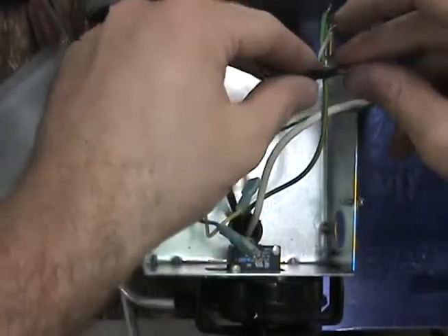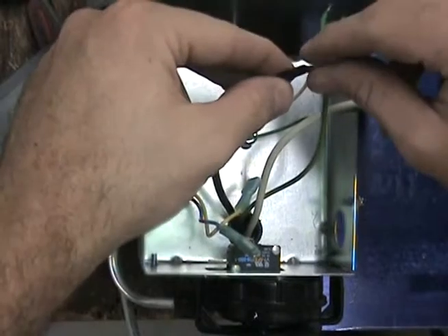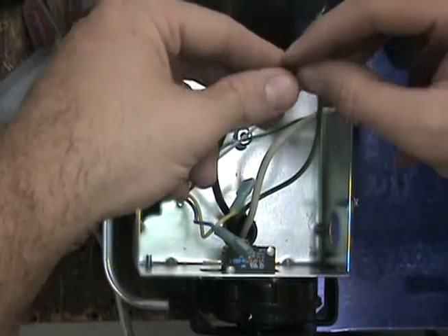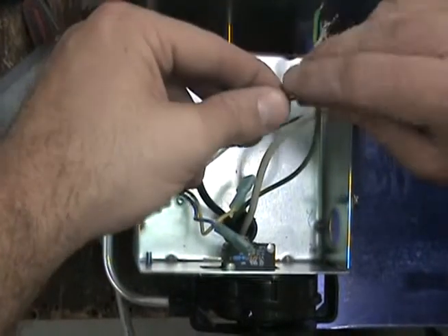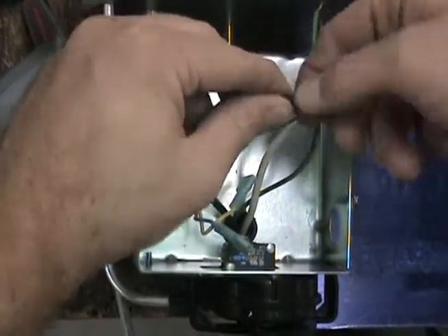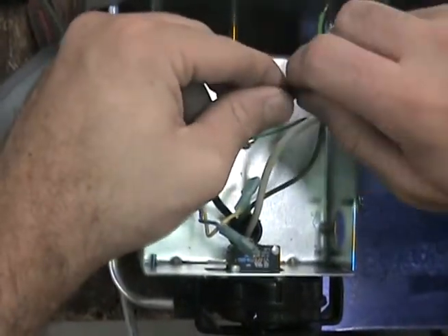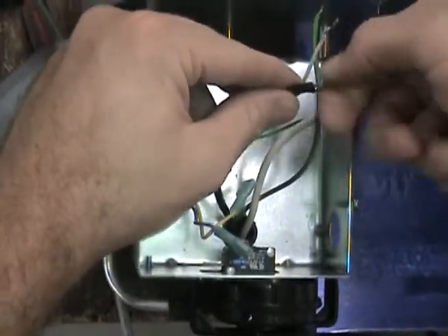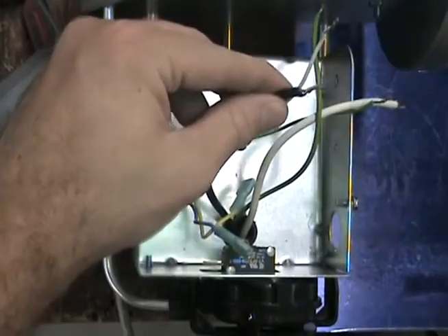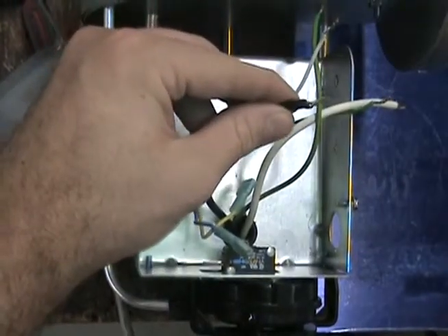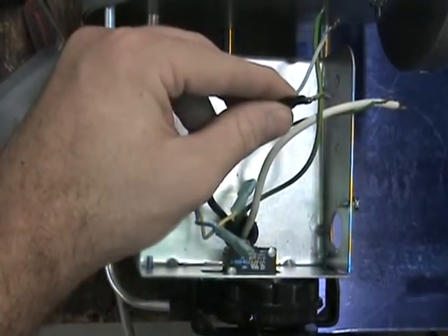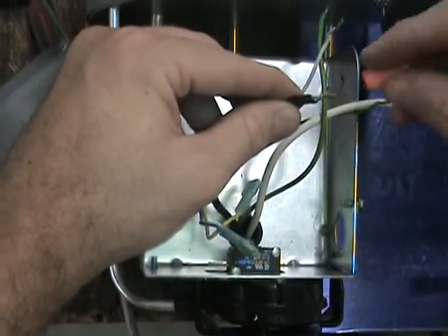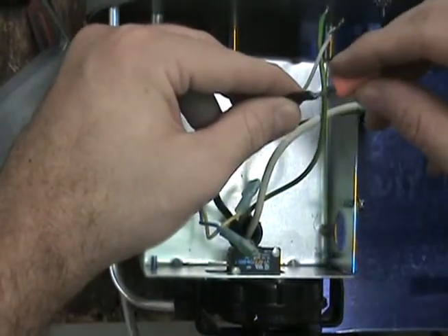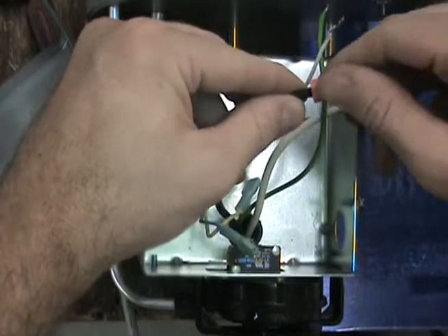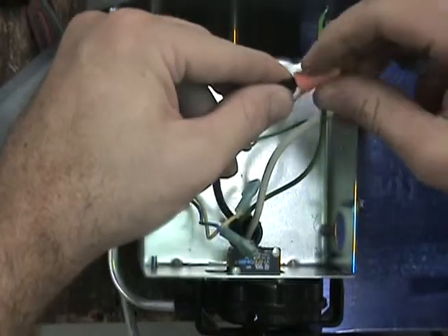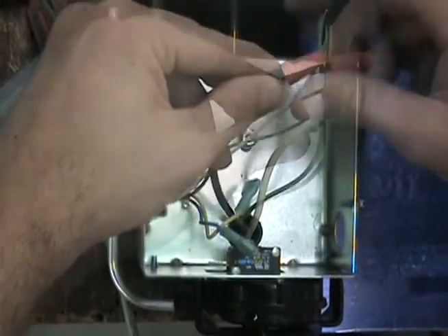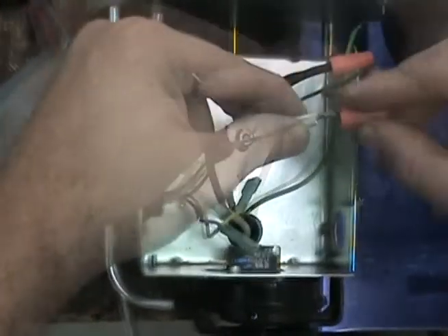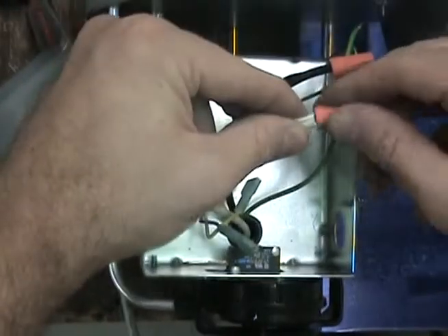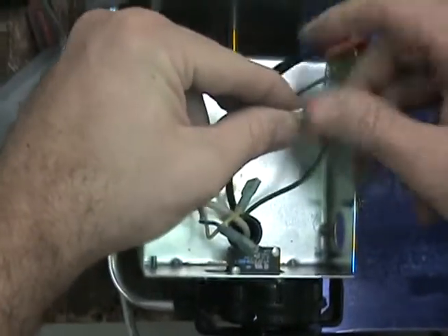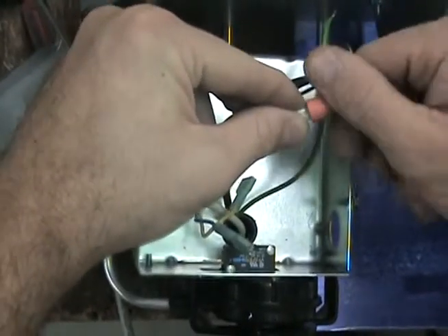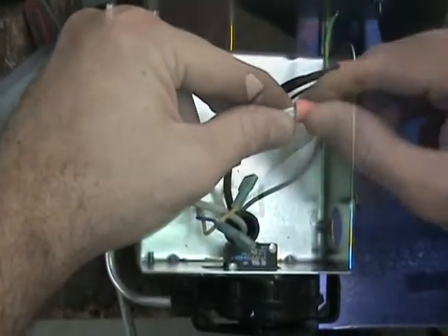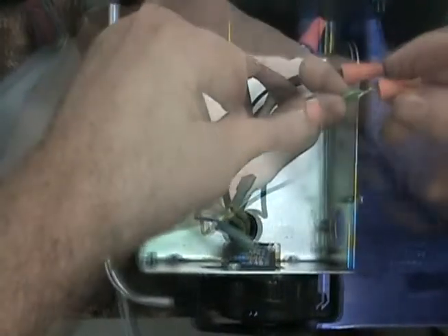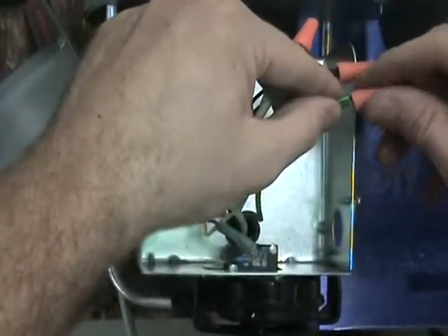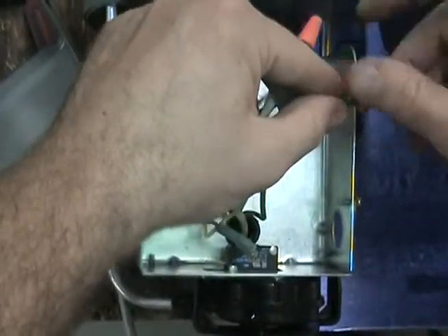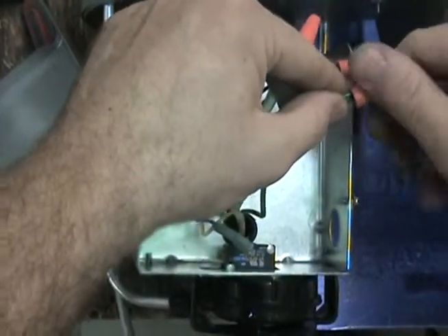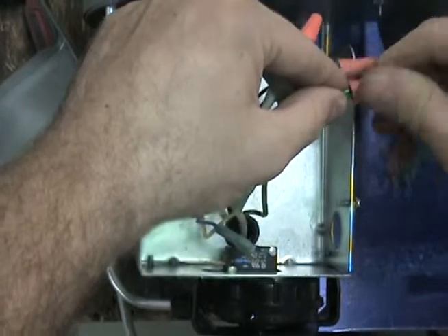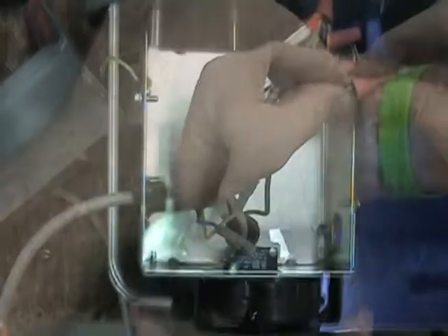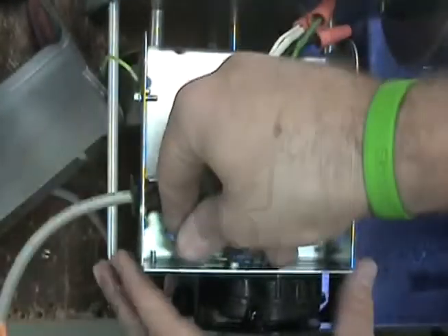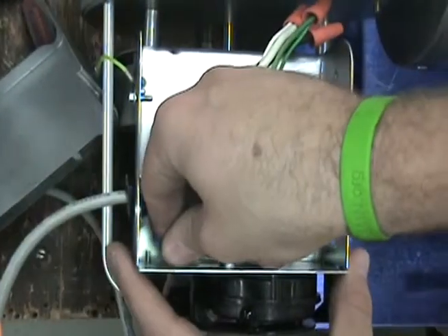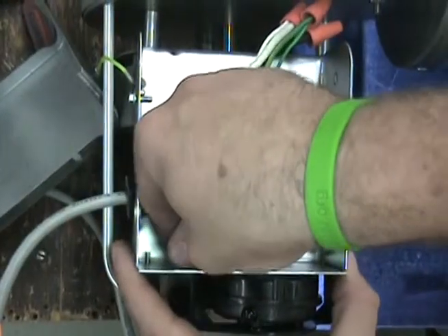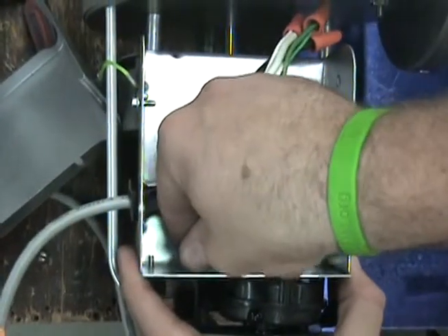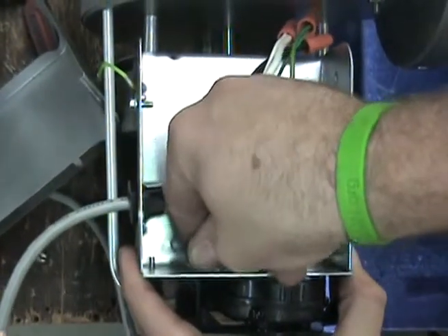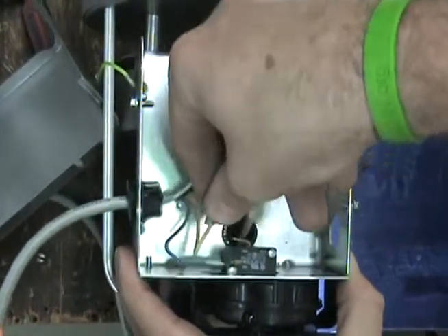The opposite end of the UC1 whip will connect to the venter. Connect the black and white leads to the venter motor leads. The blue and yellow should attach to the fan prover switch, and the green wire will connect to the venter ground.